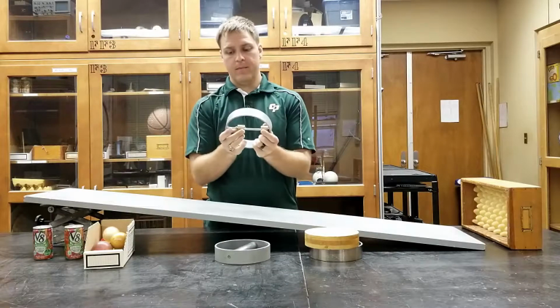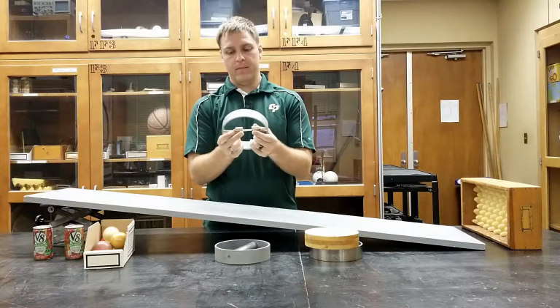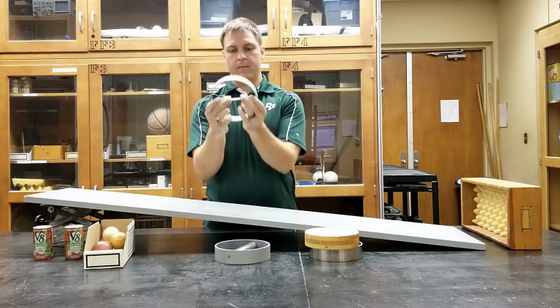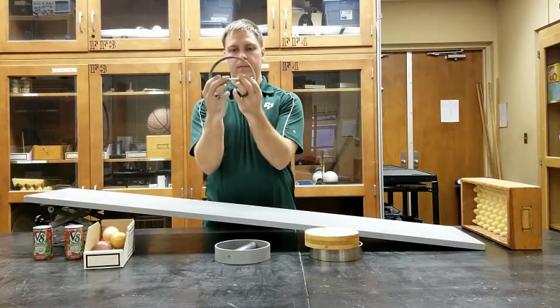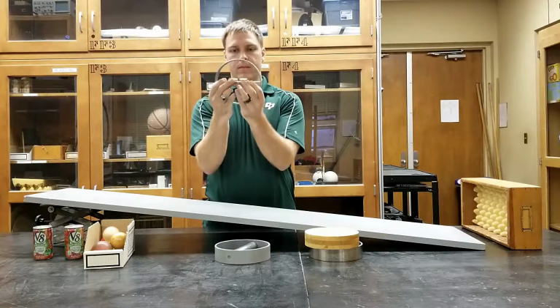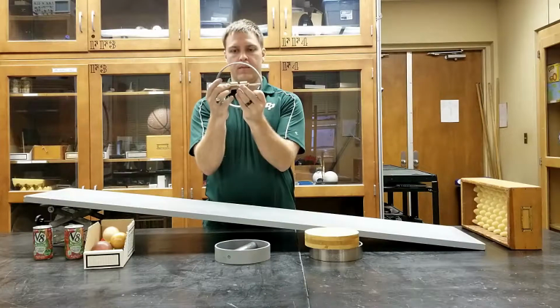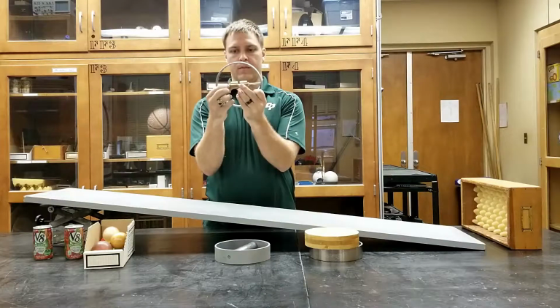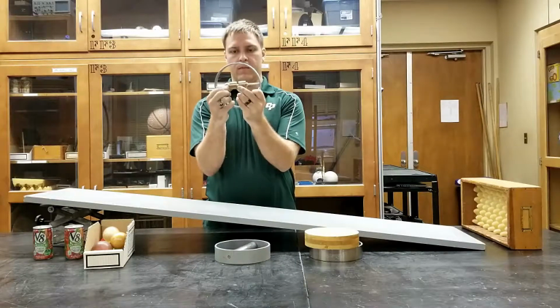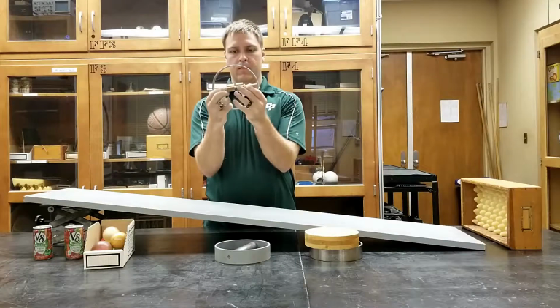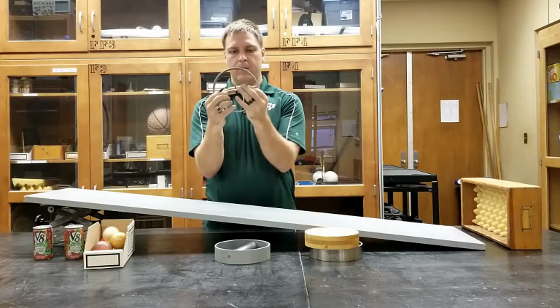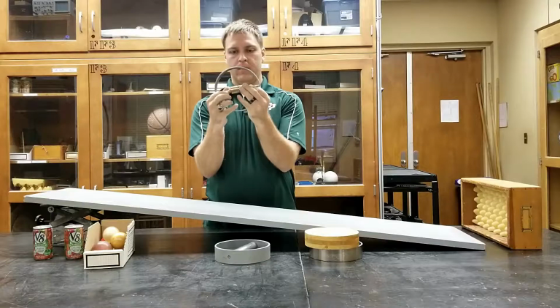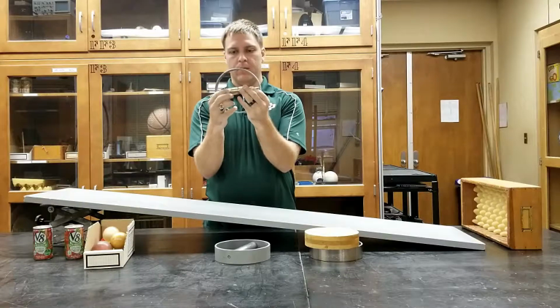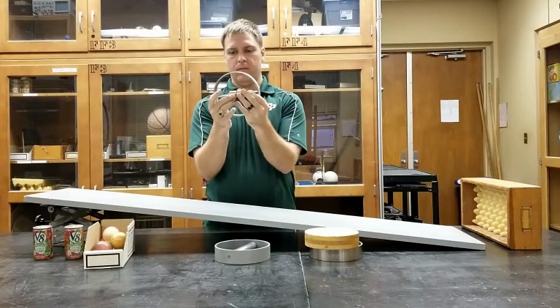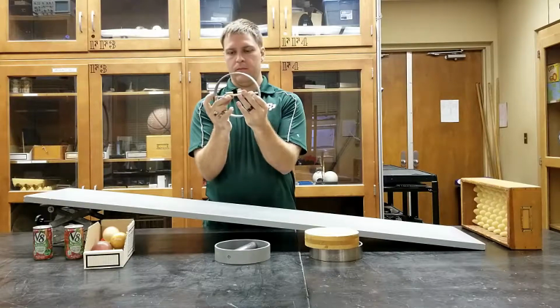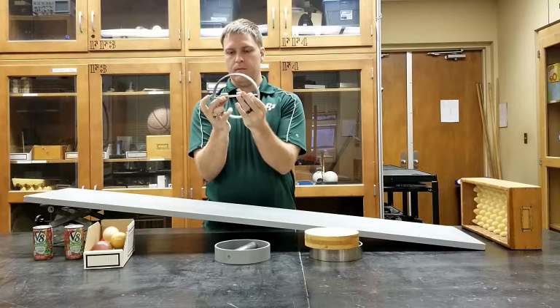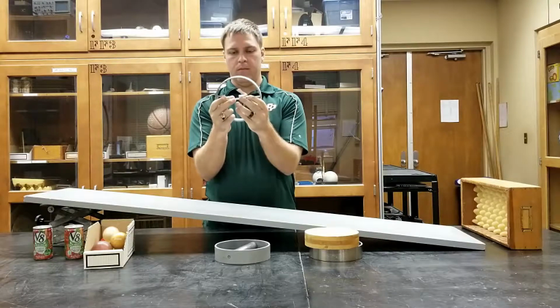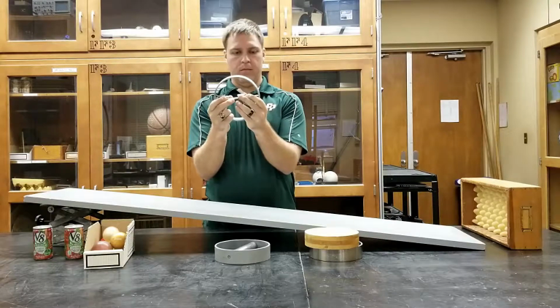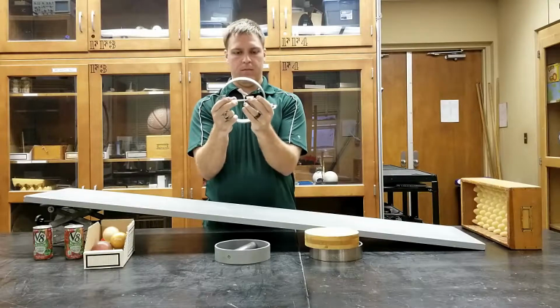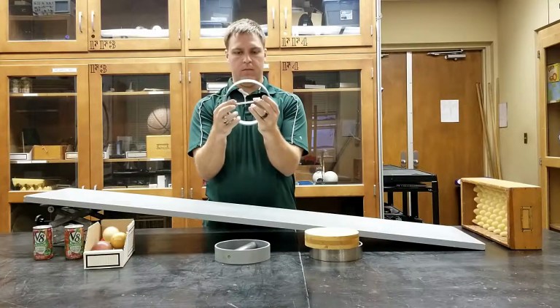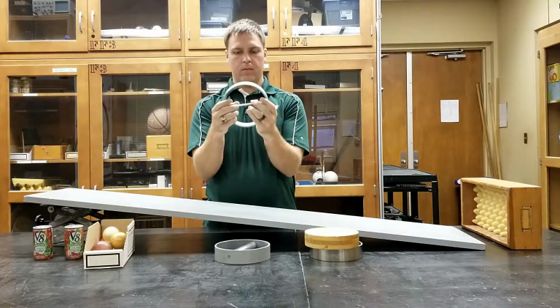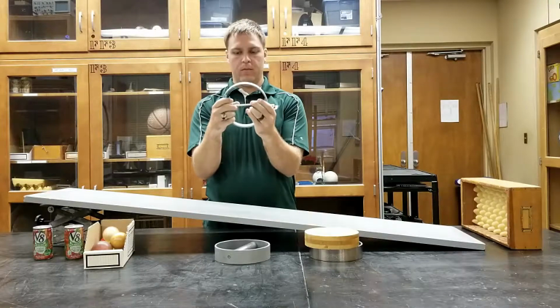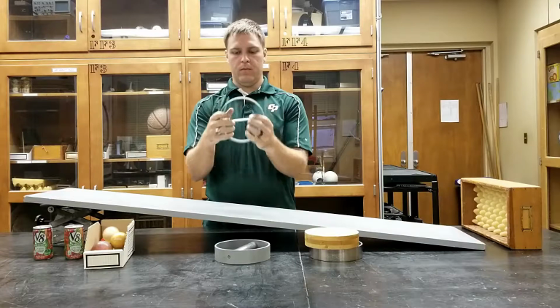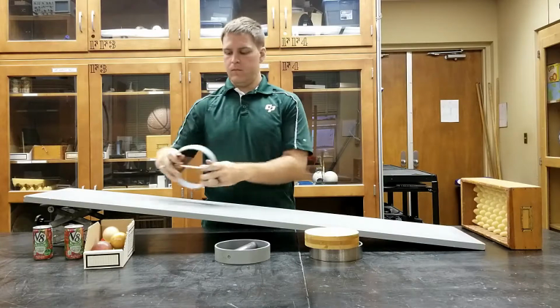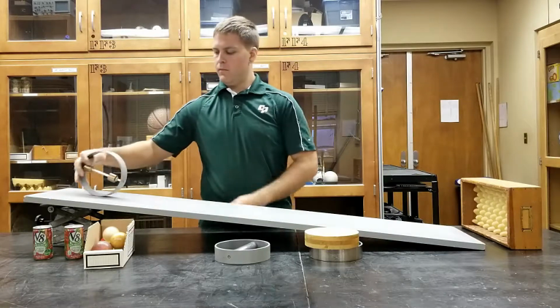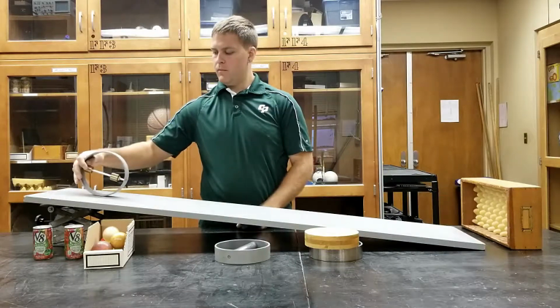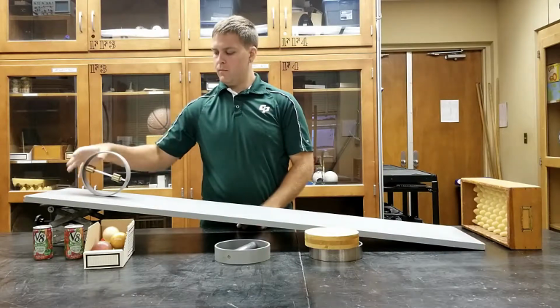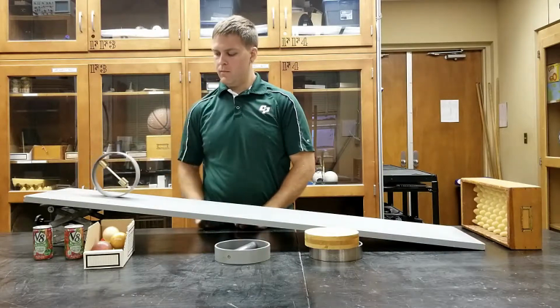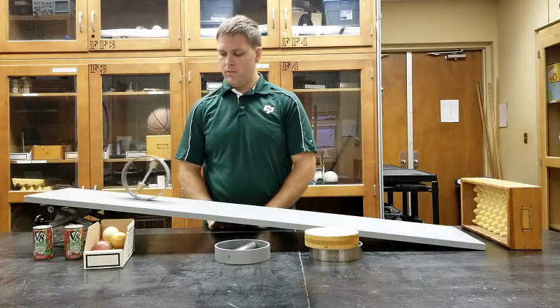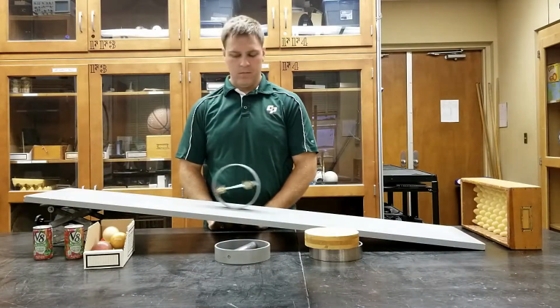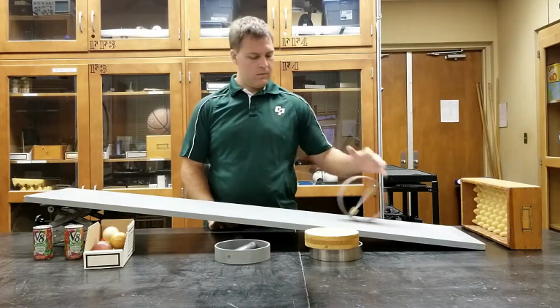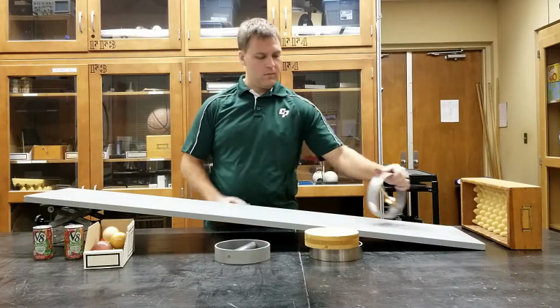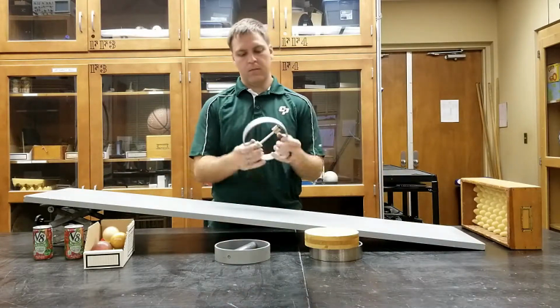This device is nice because it allows you to actually change where the masses are located. There is a thumb screw on the top of it so that you can secure it in its location. Play around with them, roll it down the ramp, then make another adjustment and roll it down again.